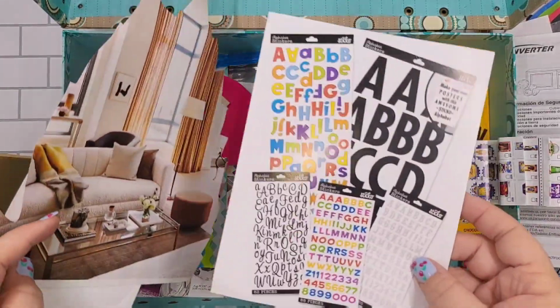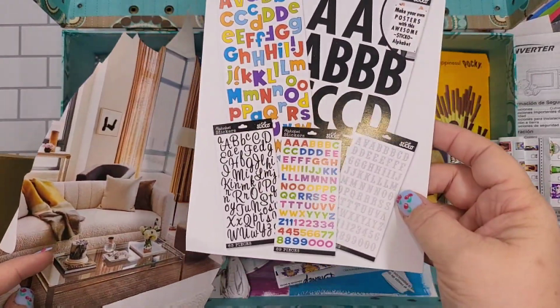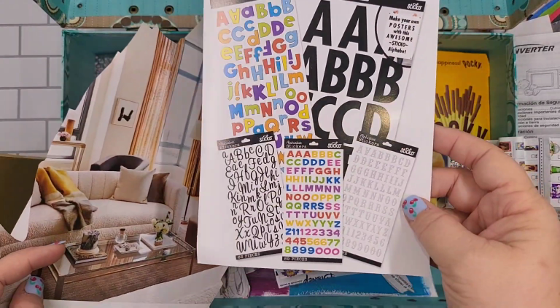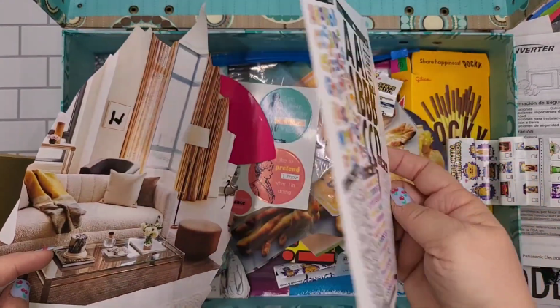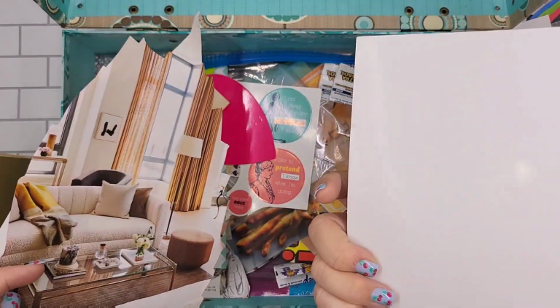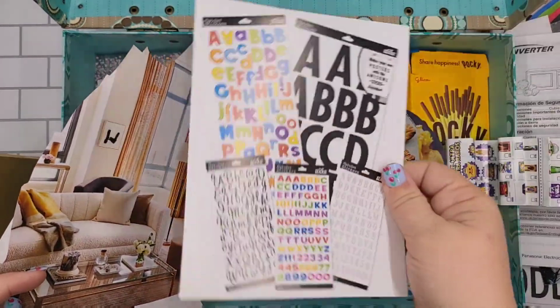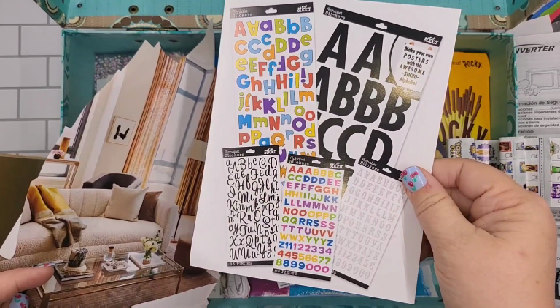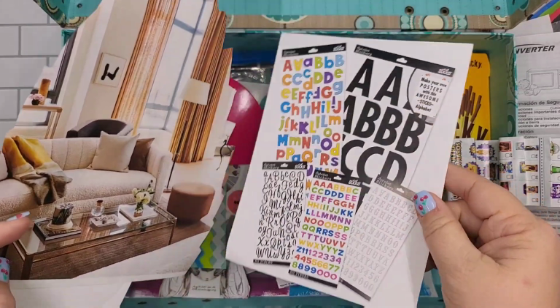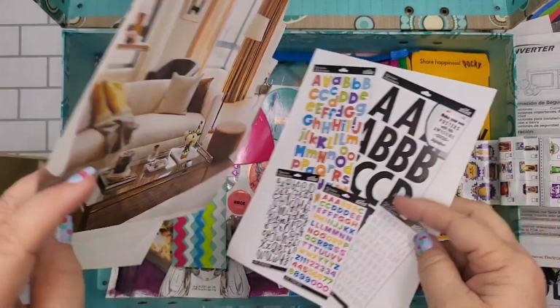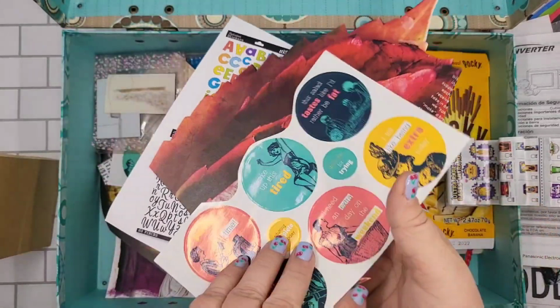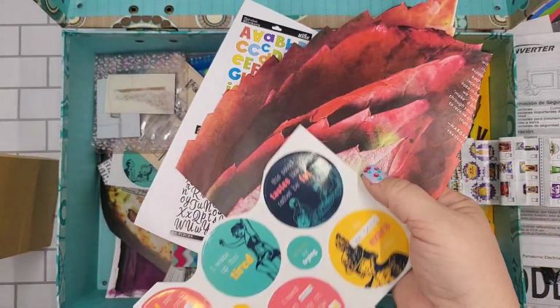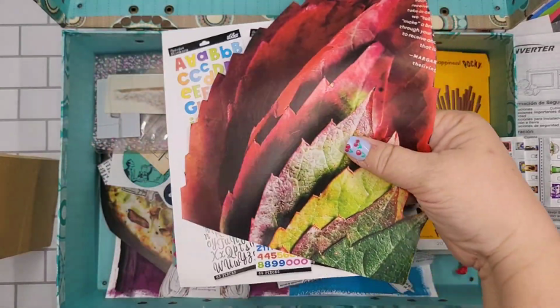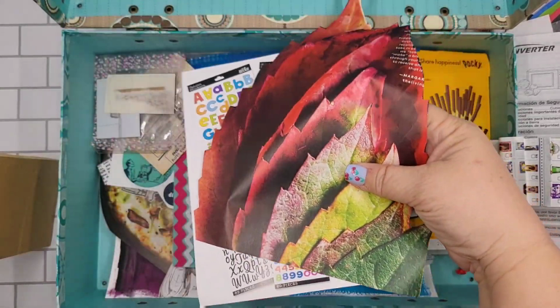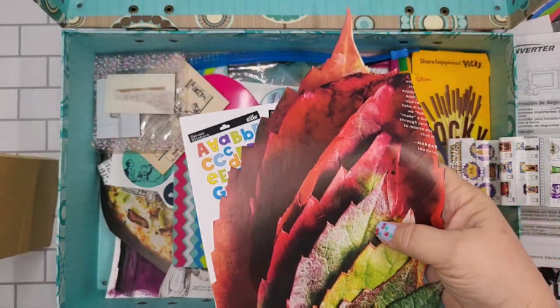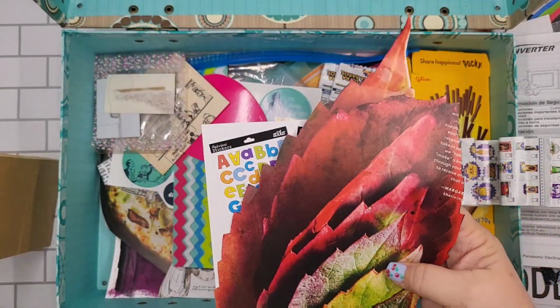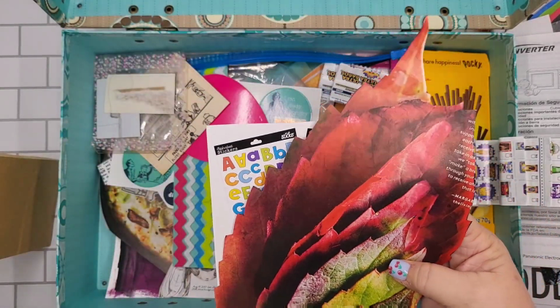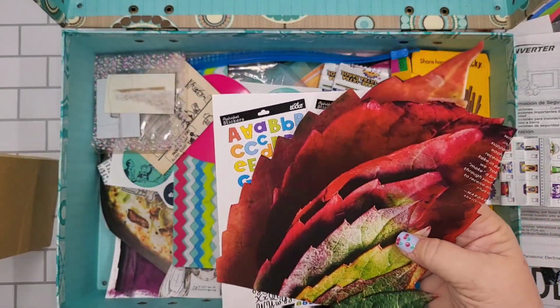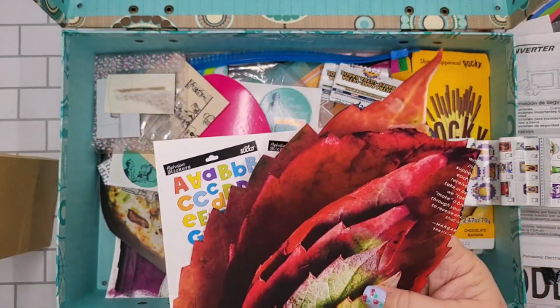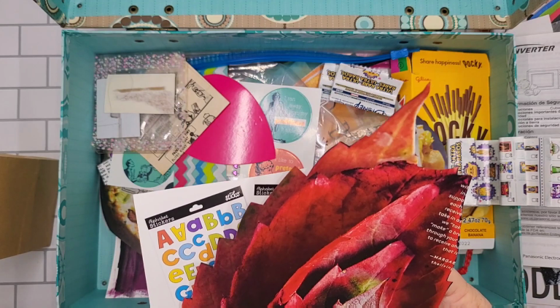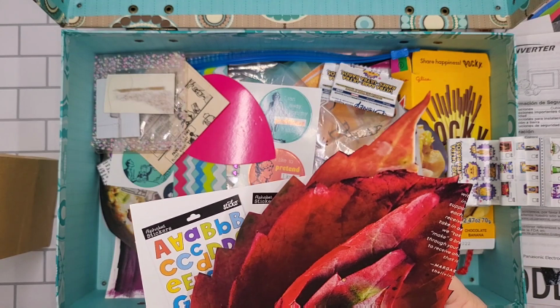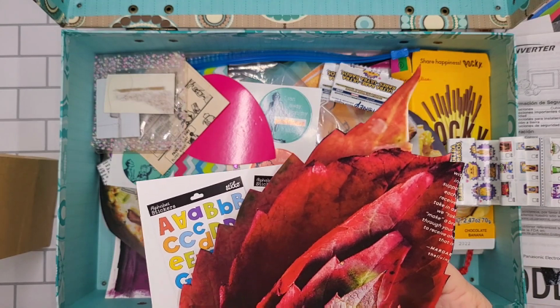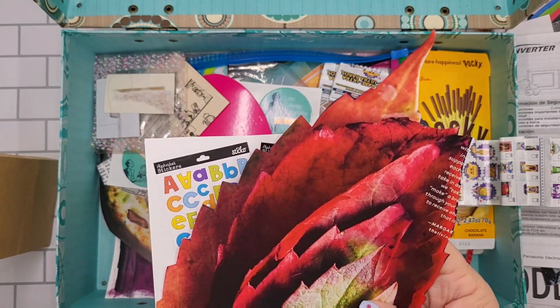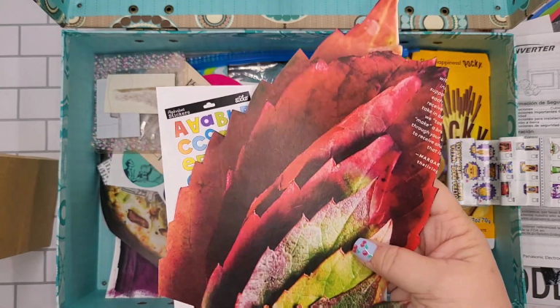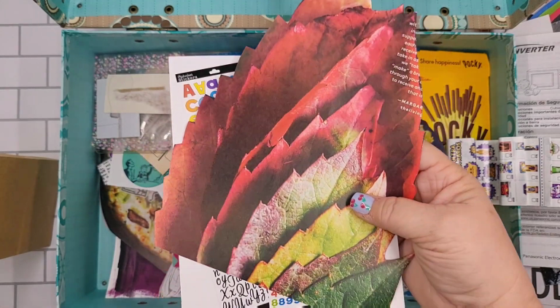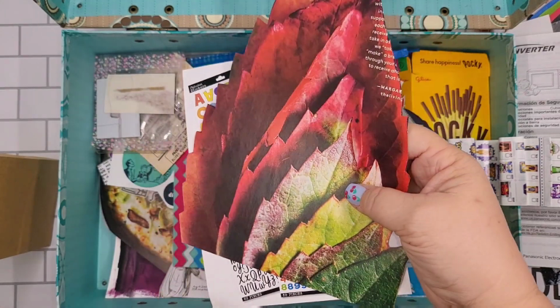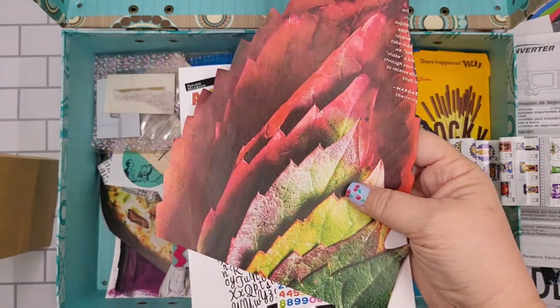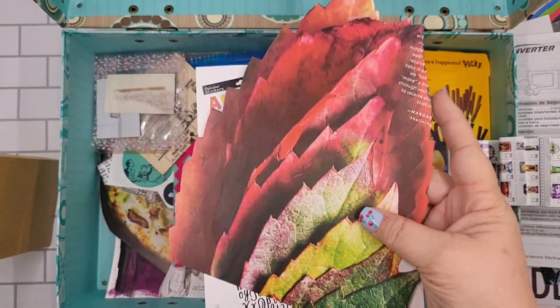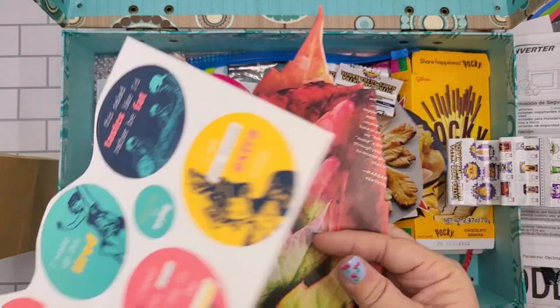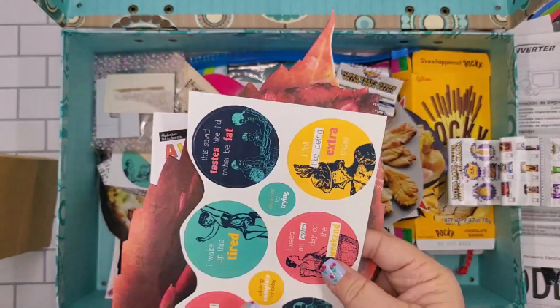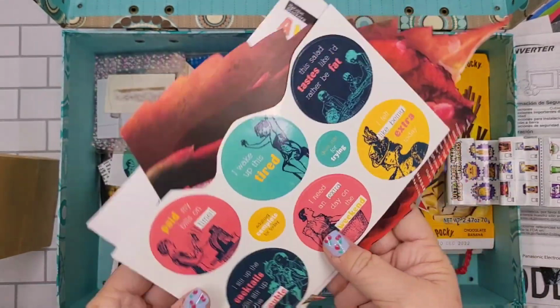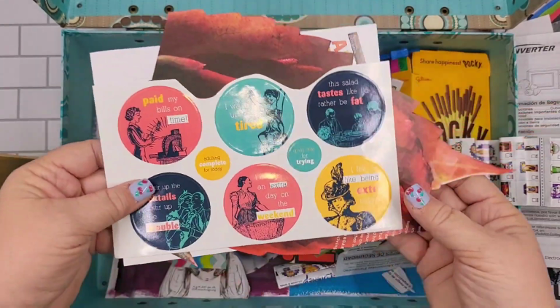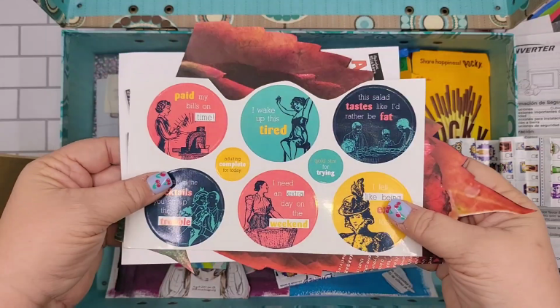More packaging — love it. A picture of... I don't even know what that is, some type of leaves. And more stickers.